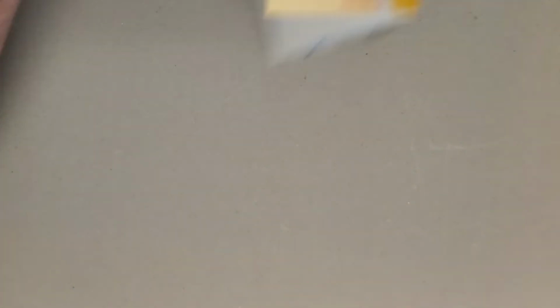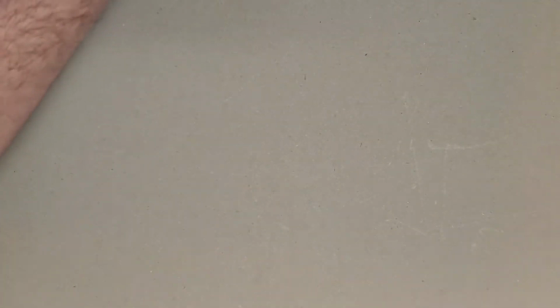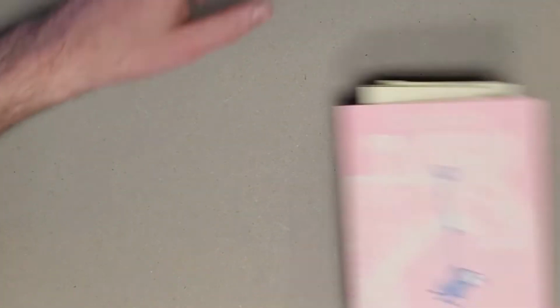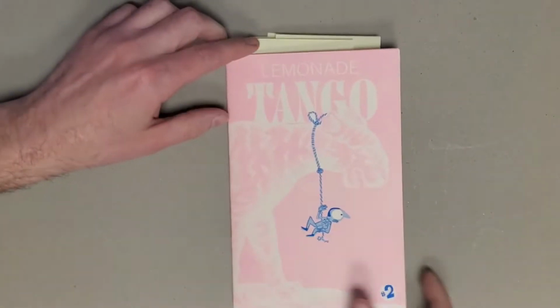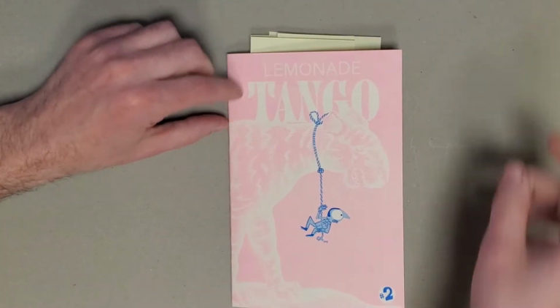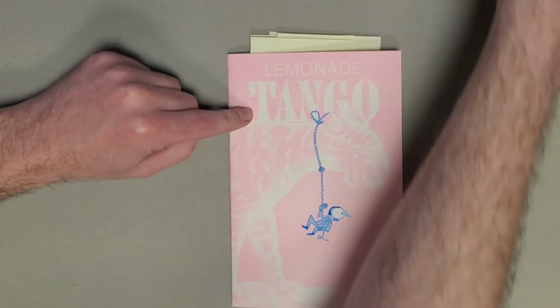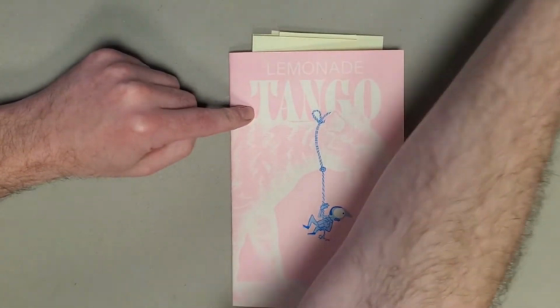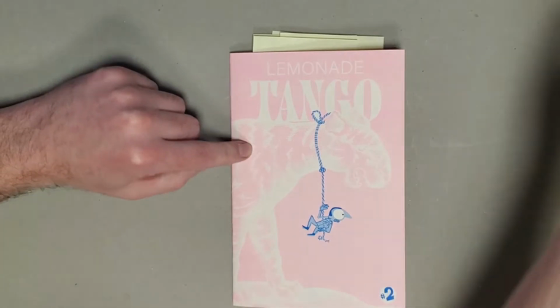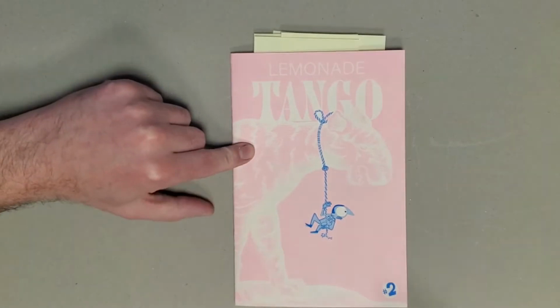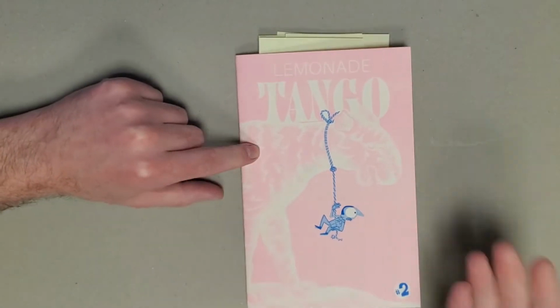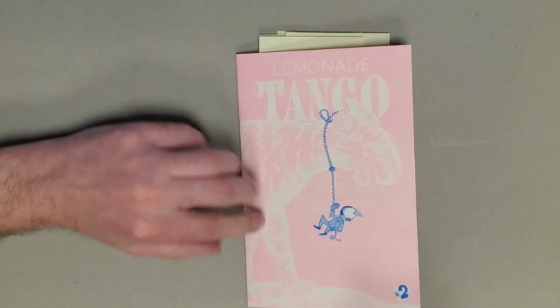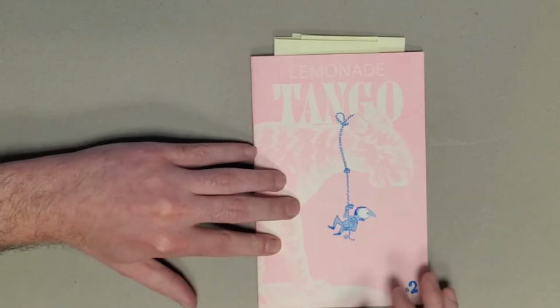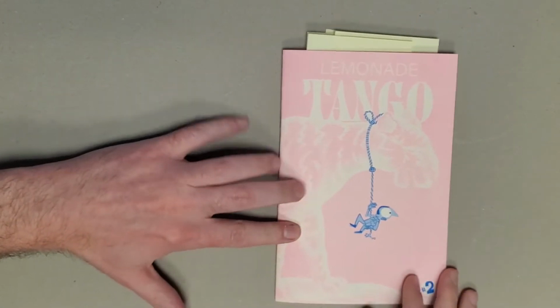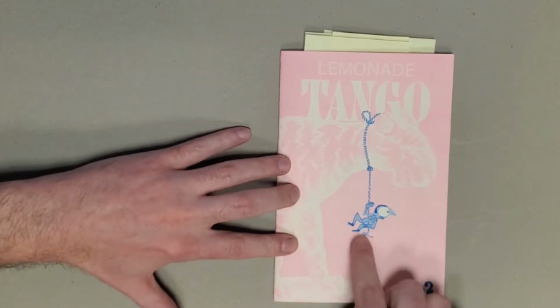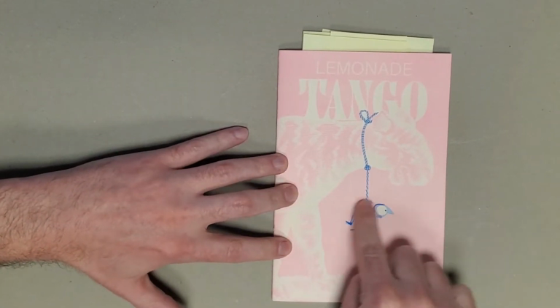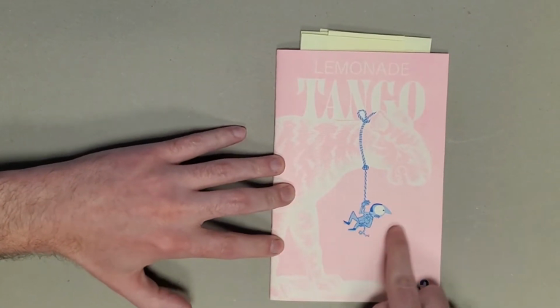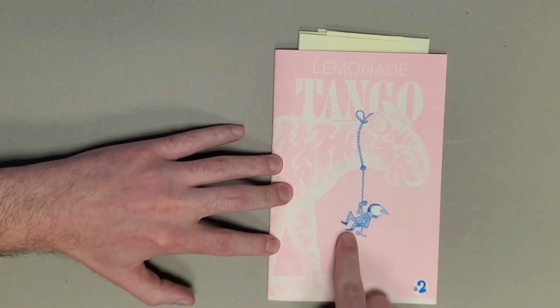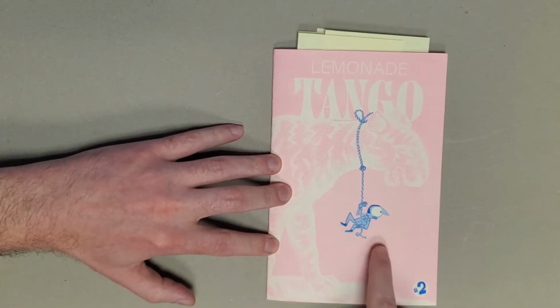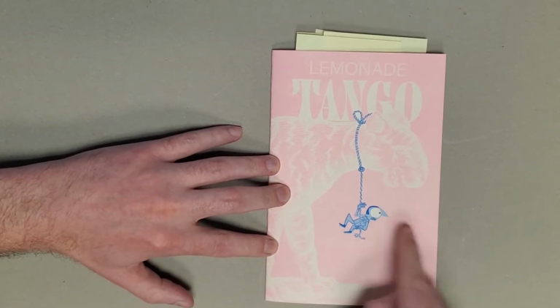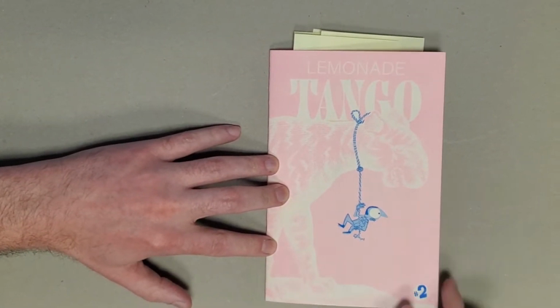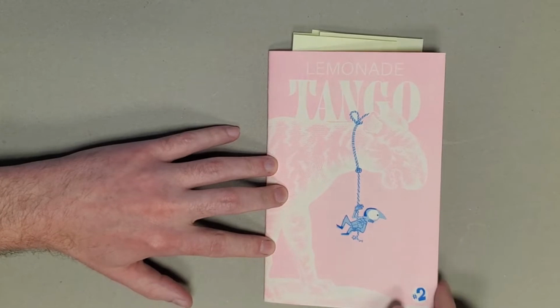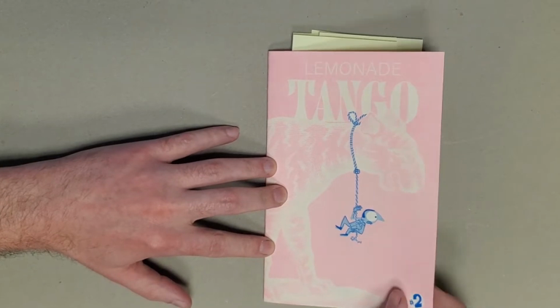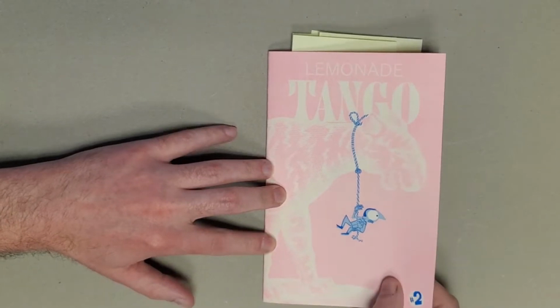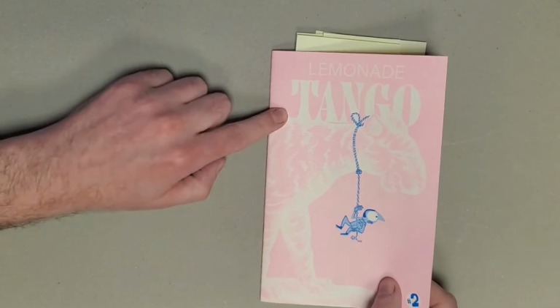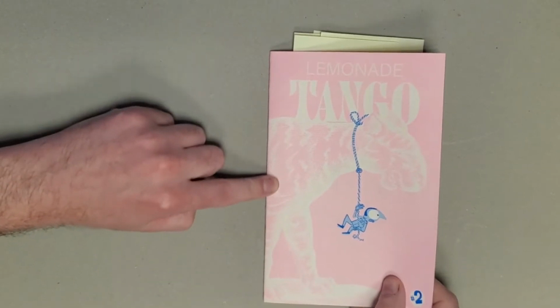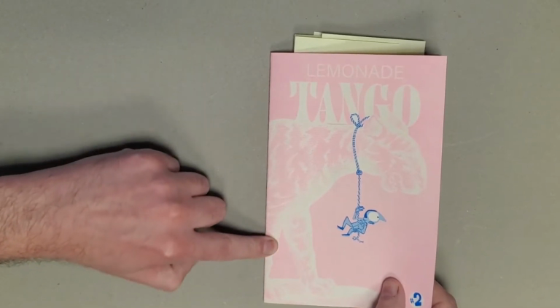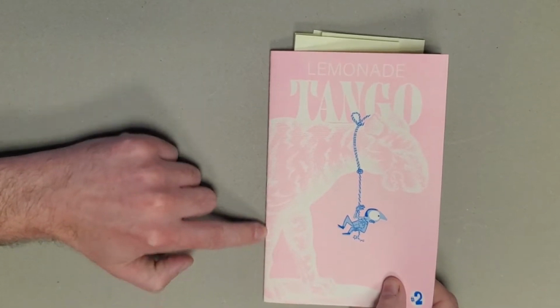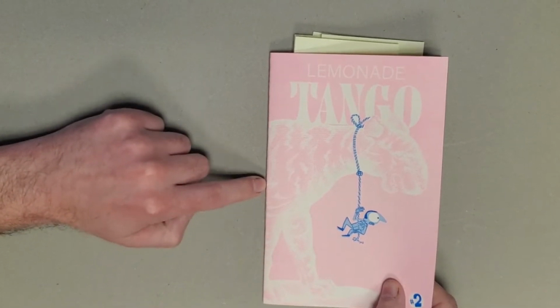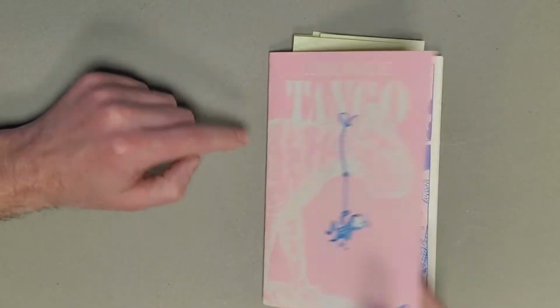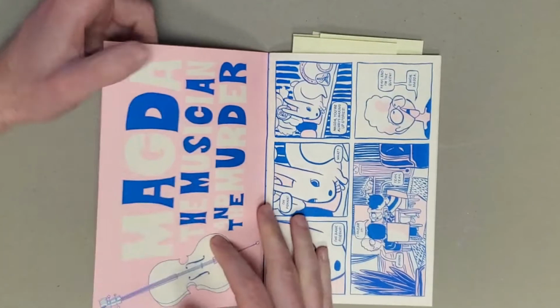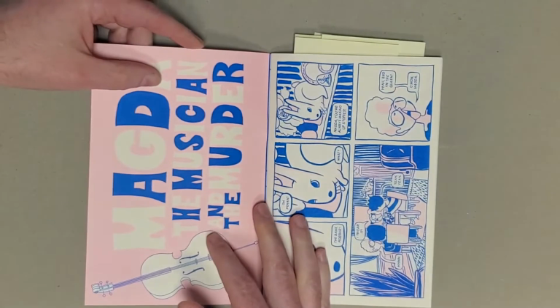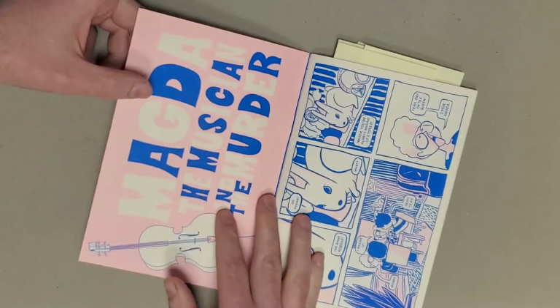Really enjoyed the first issue, really excited to read the second one. The second one holds up just as well. Again, a really nice risograph printing. Love the simplicity of the cartooning here, and then this tiger in the background being done with the pink.